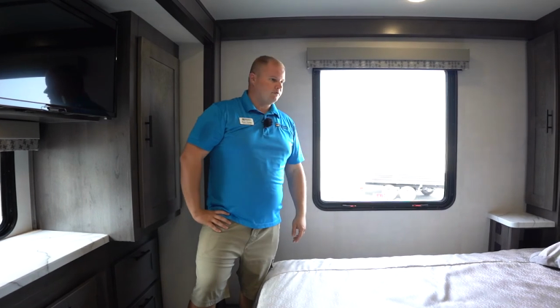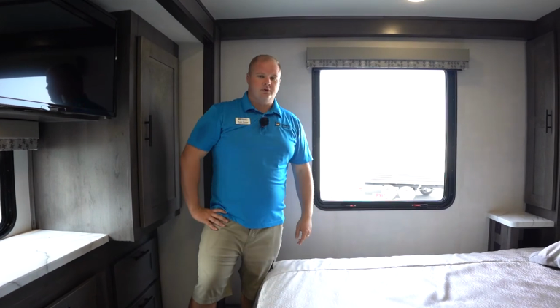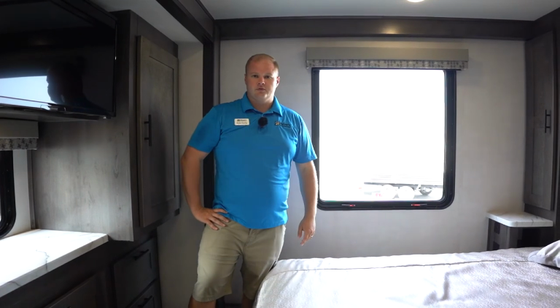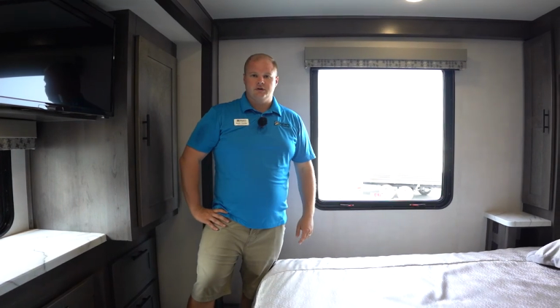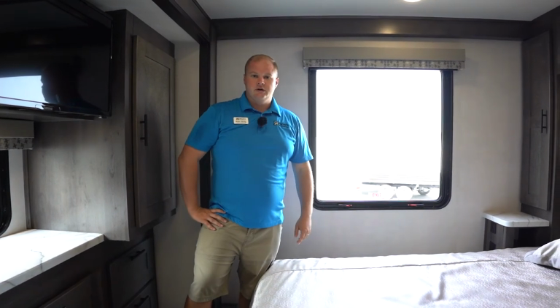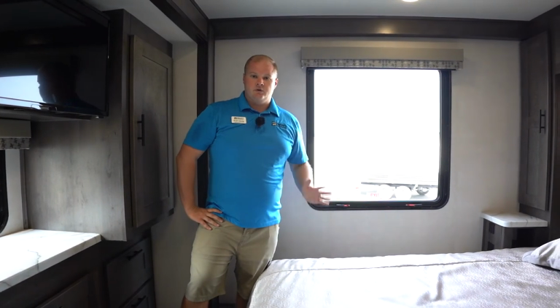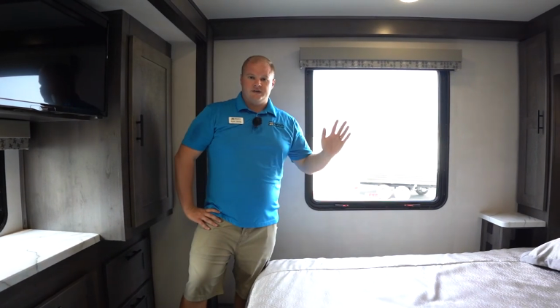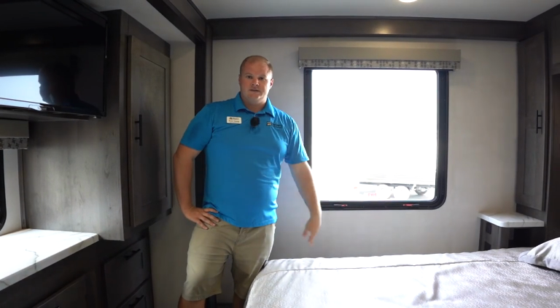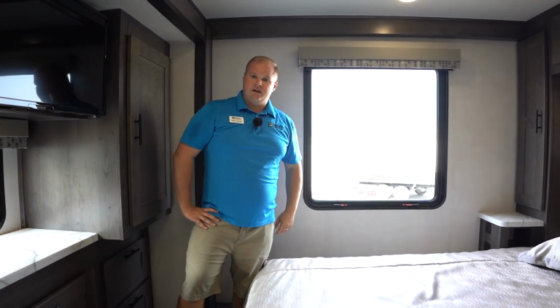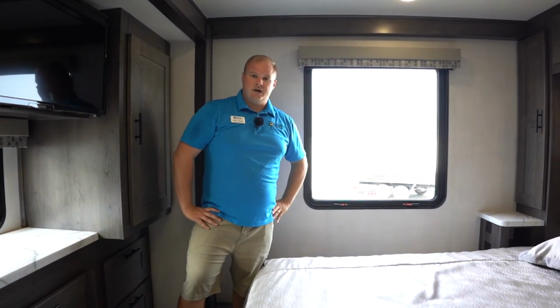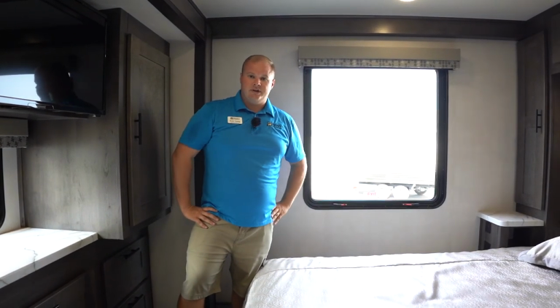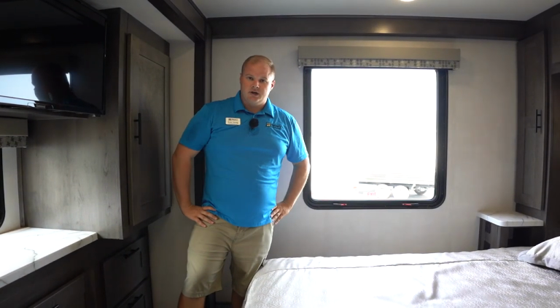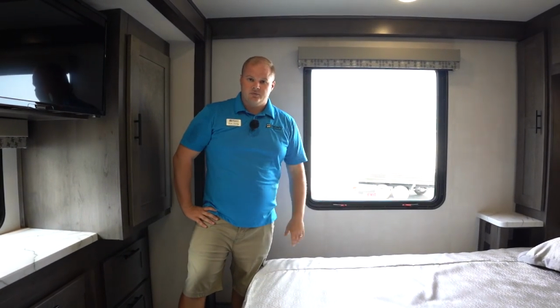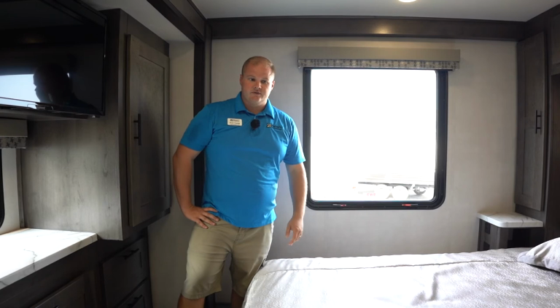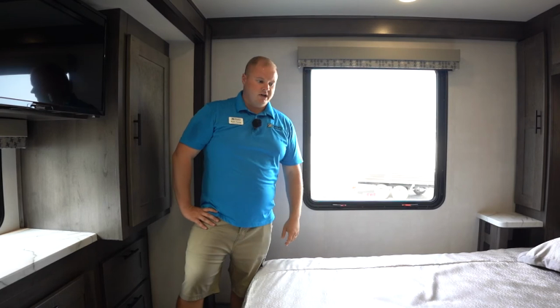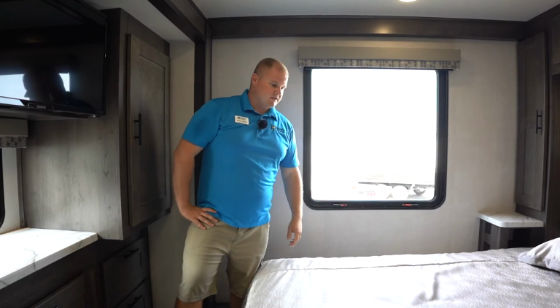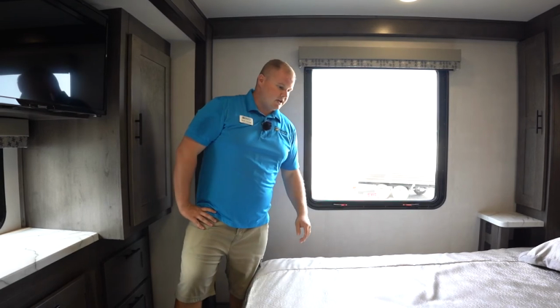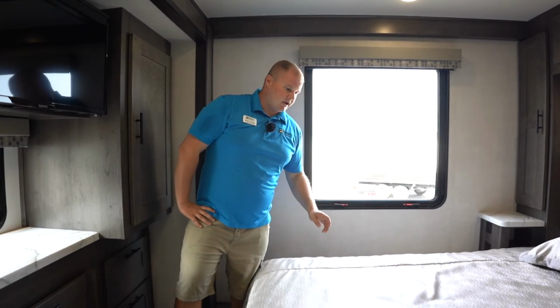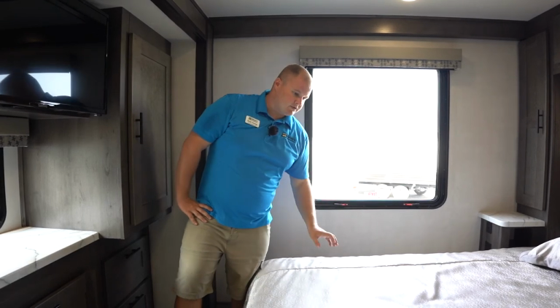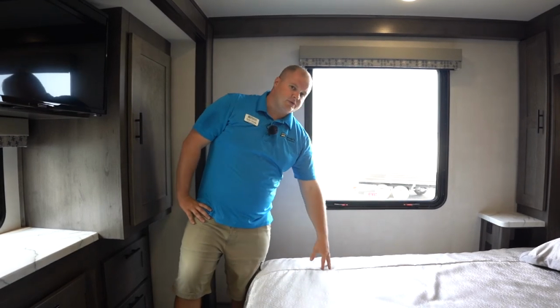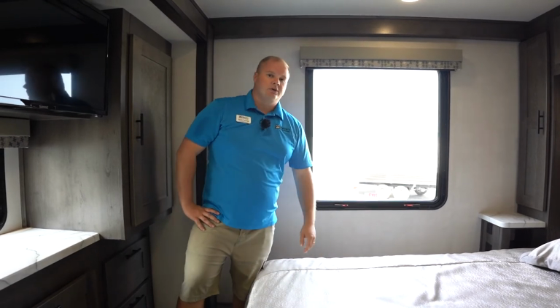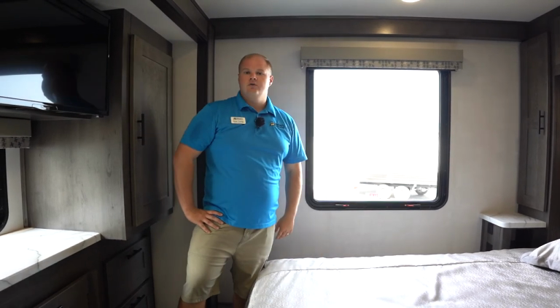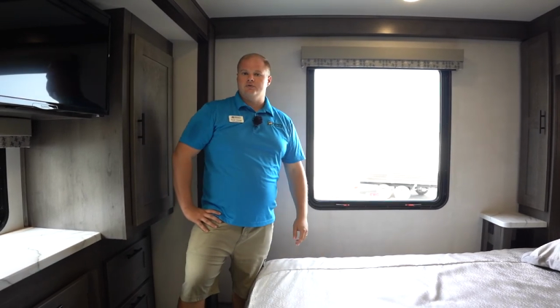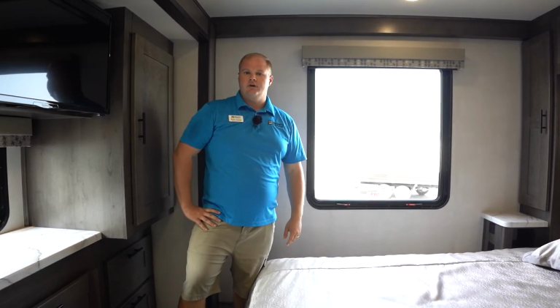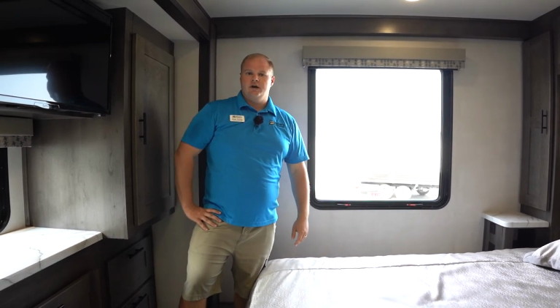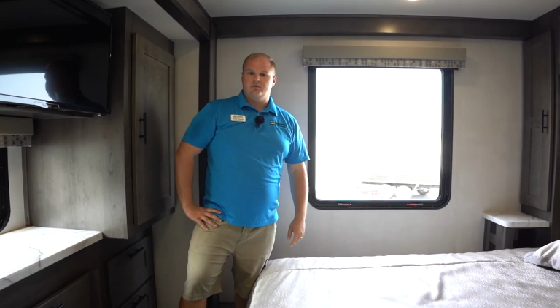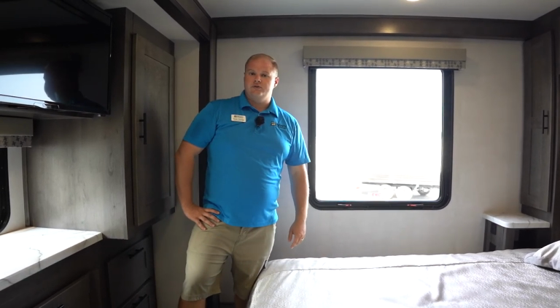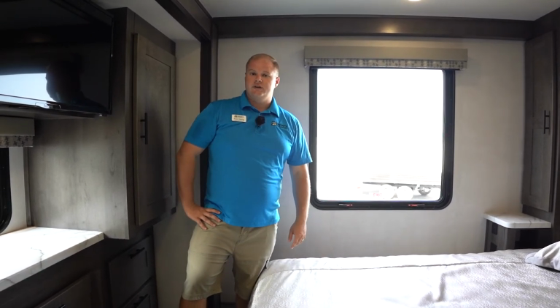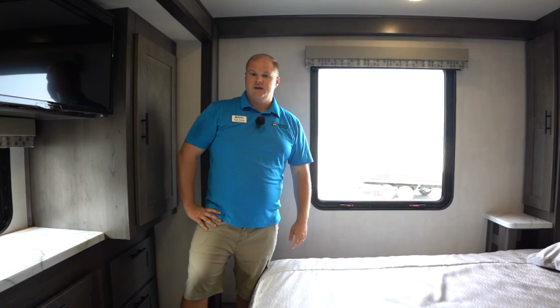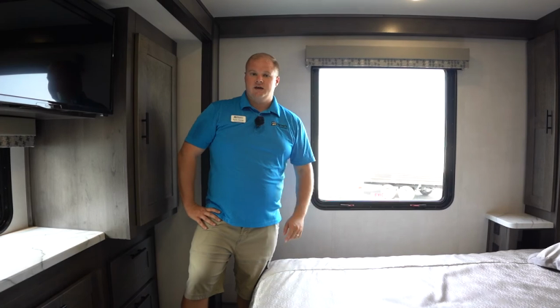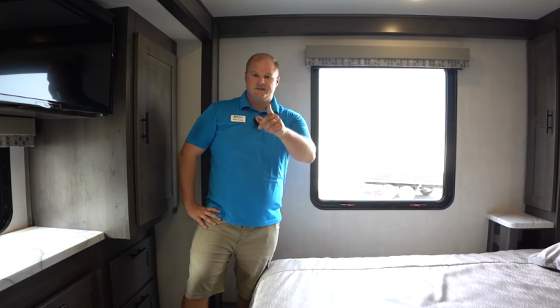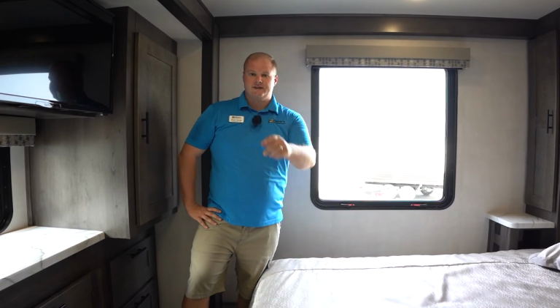Once again, my name is Ryan with Camper Connect with Myers RV. This has been a look at the 2021 Forest River FR3 32DS, and we'll see you next time.